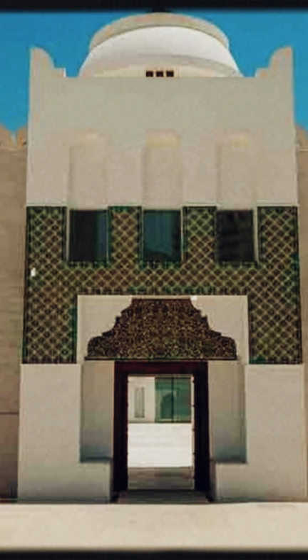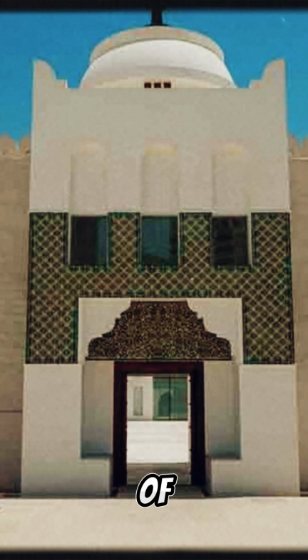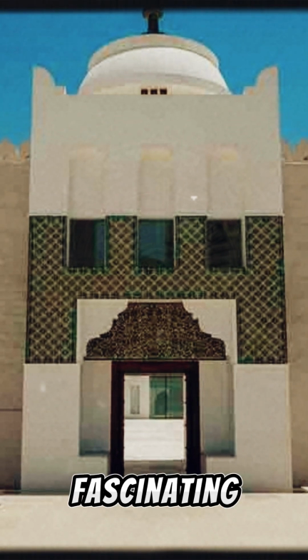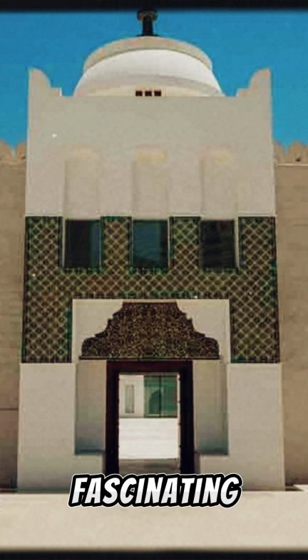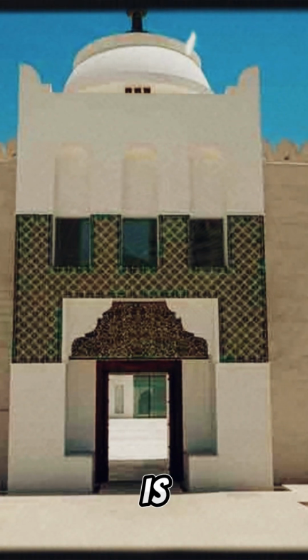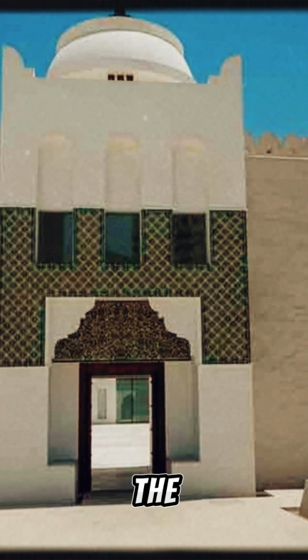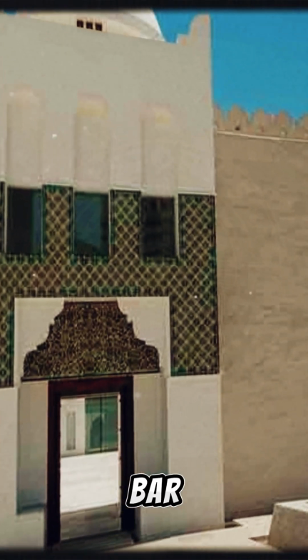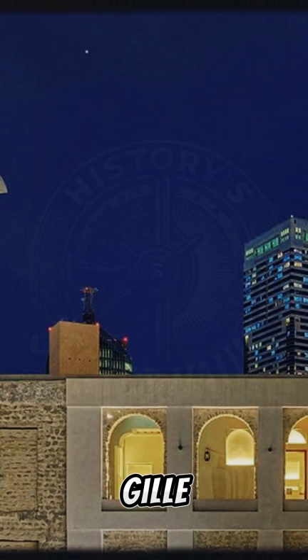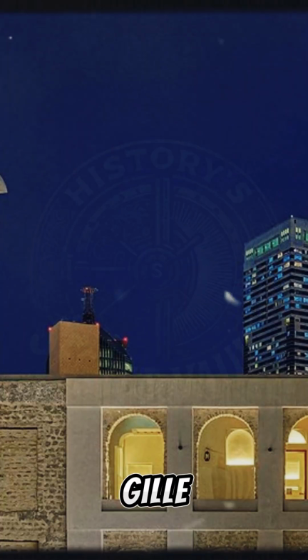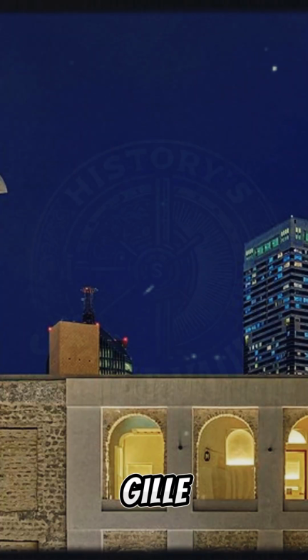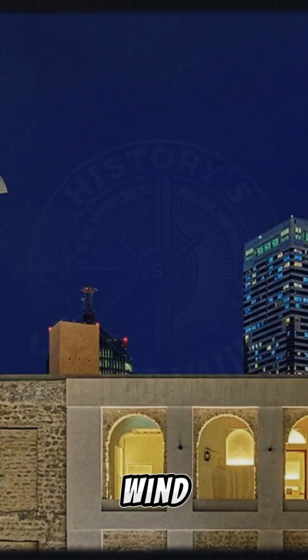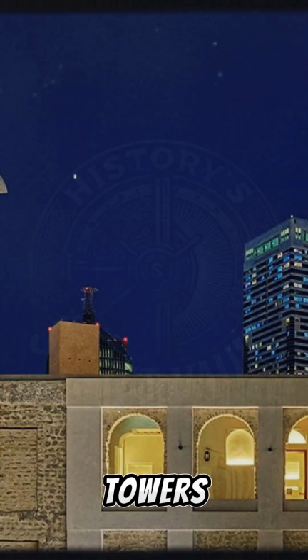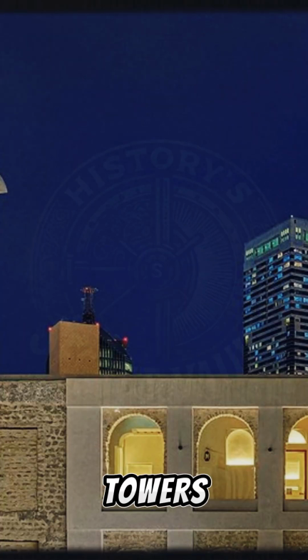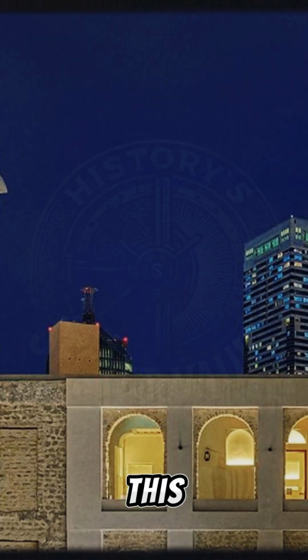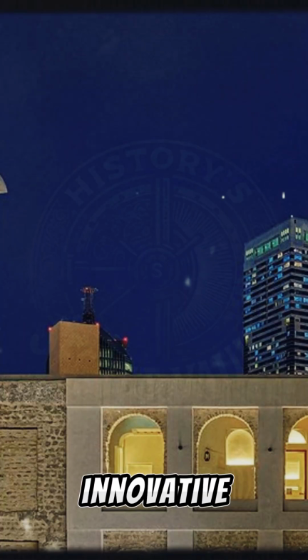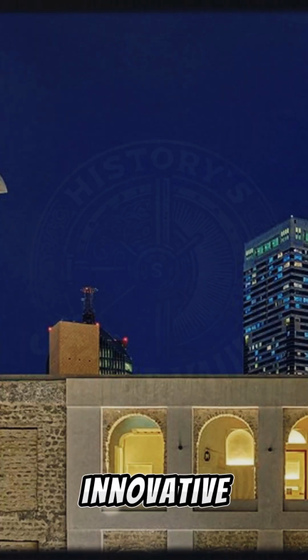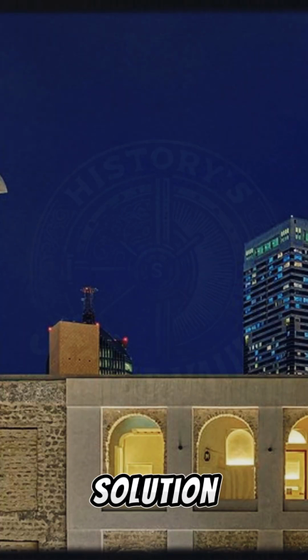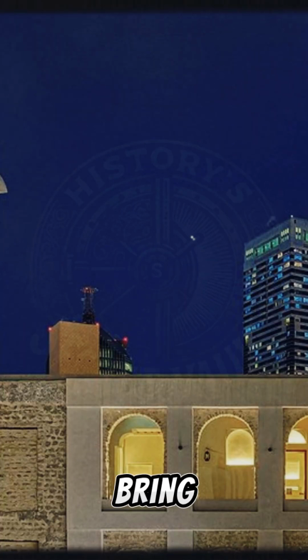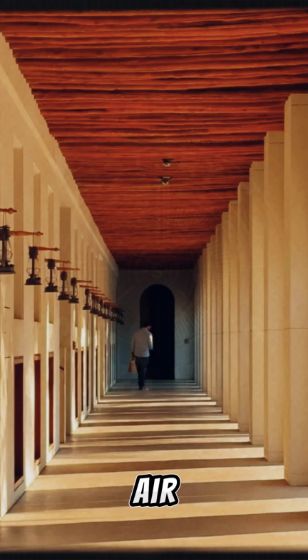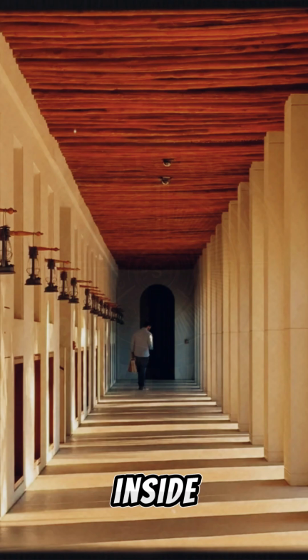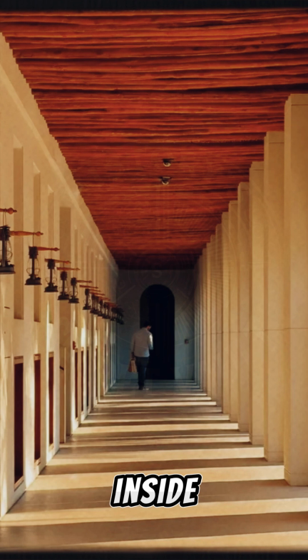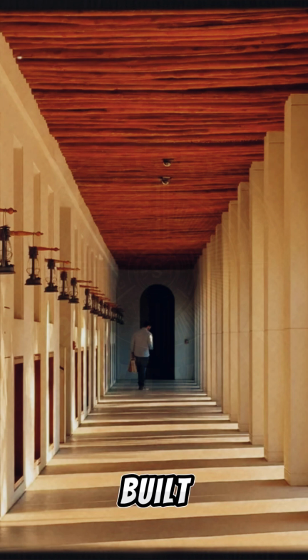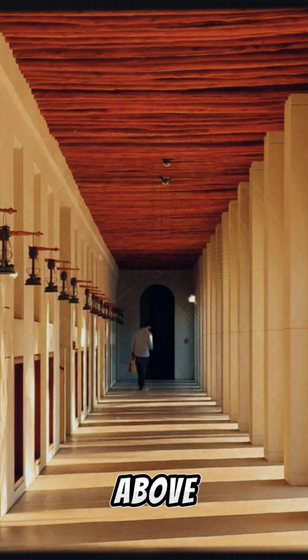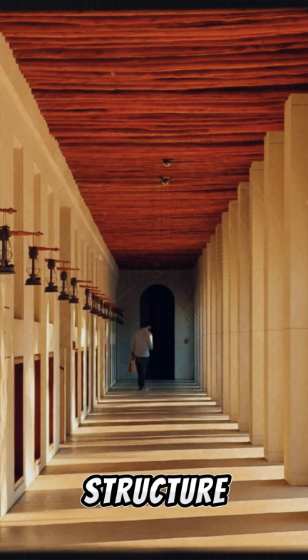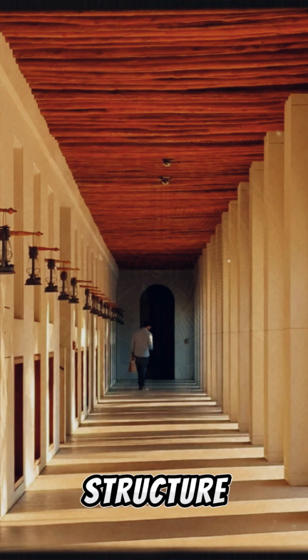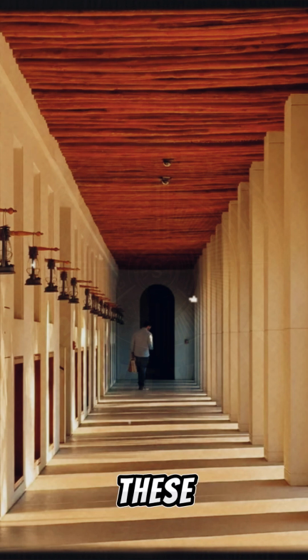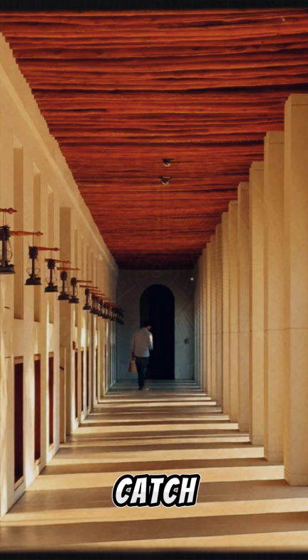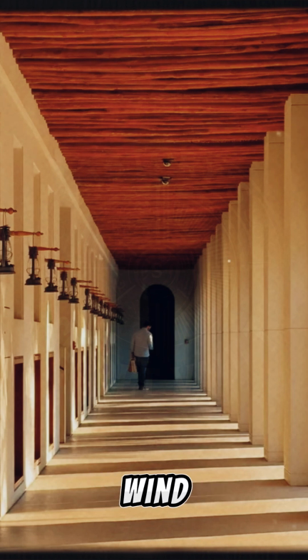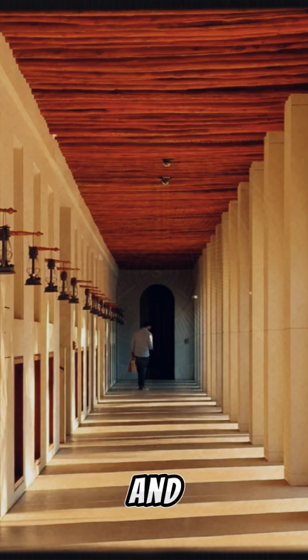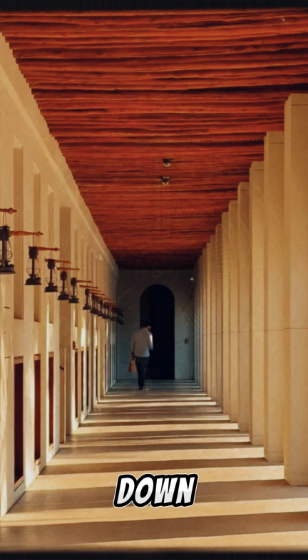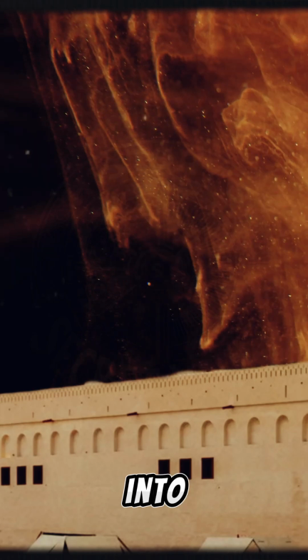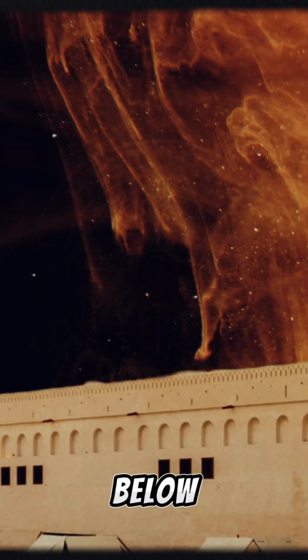One of the most fascinating features is the use of bar-jeel, or wind towers. This was an innovative solution to bring cool air inside. Built high above the structure, these towers catch the wind and funnel it down into the rooms below.